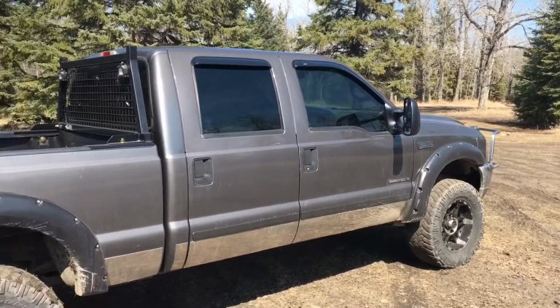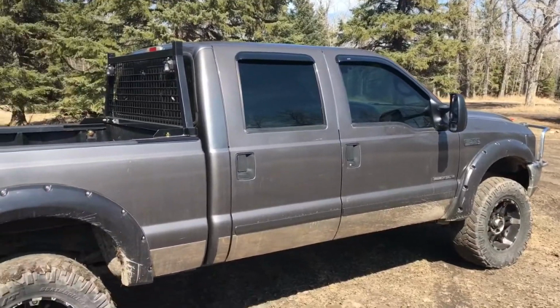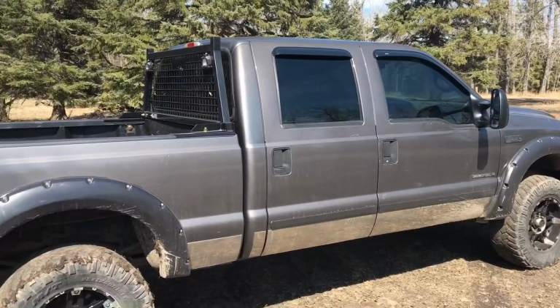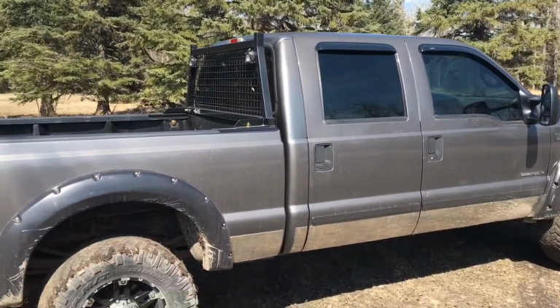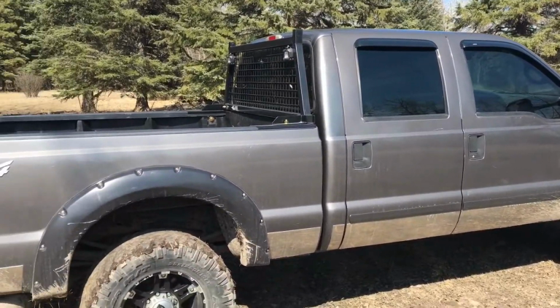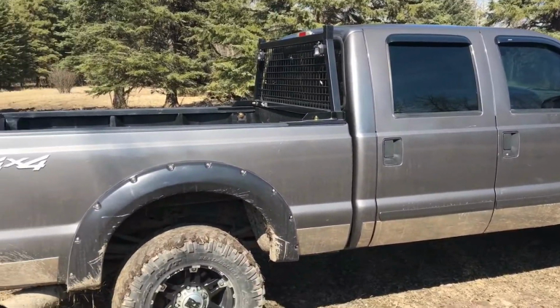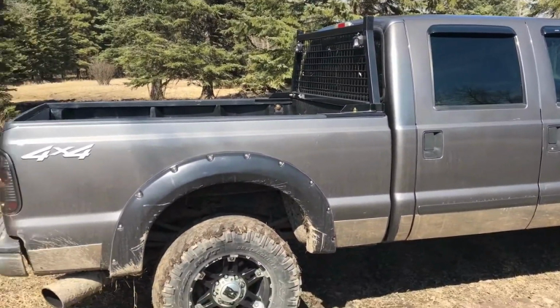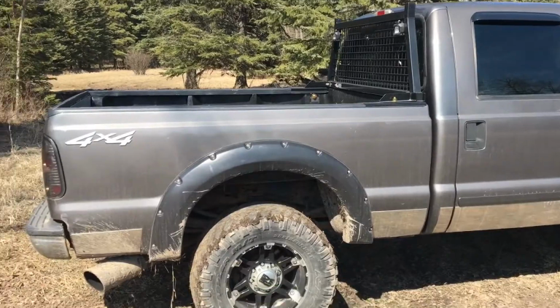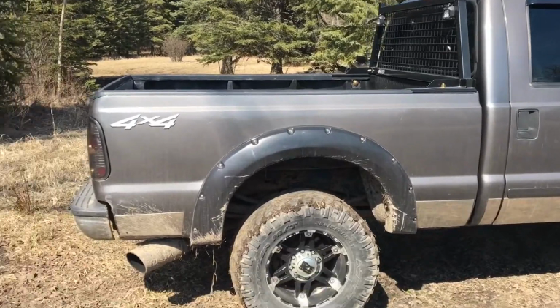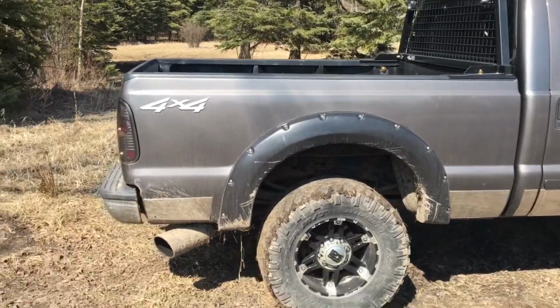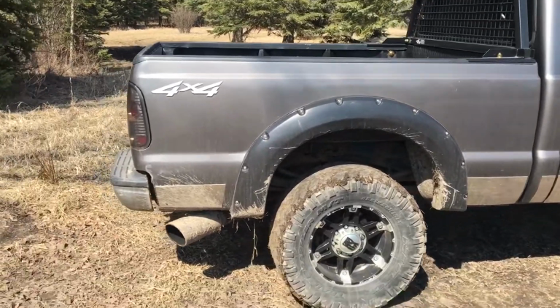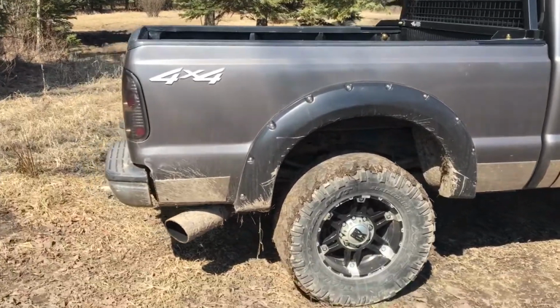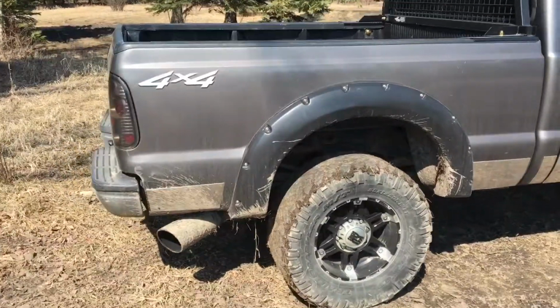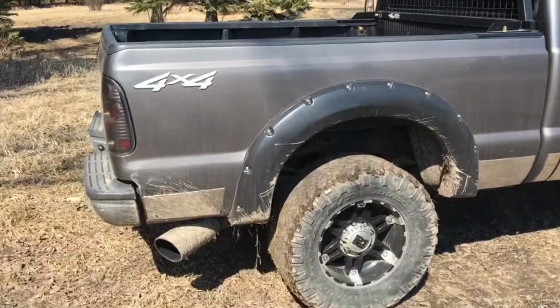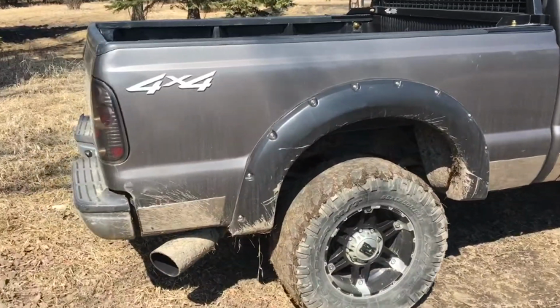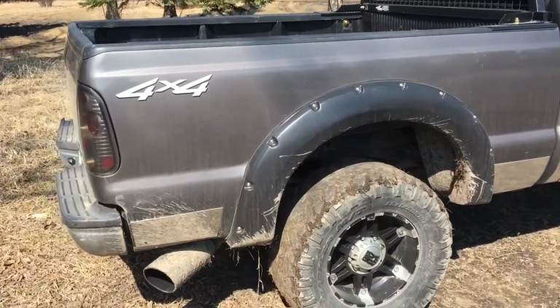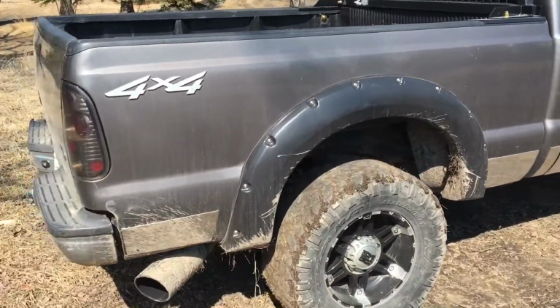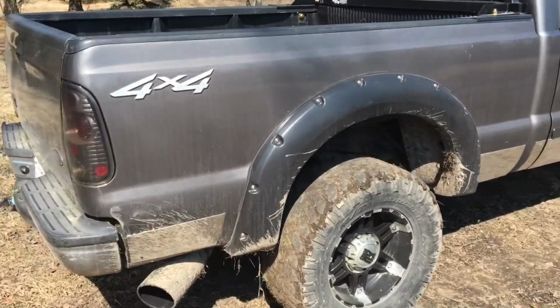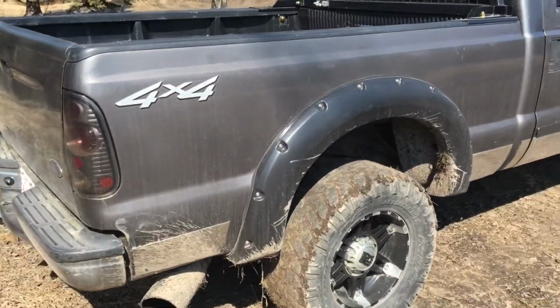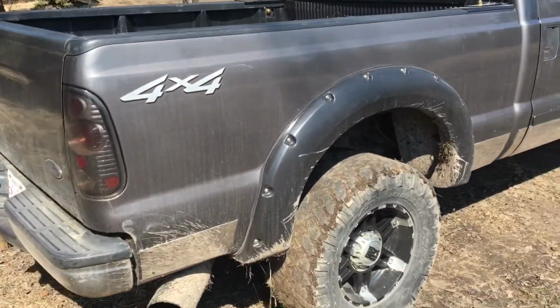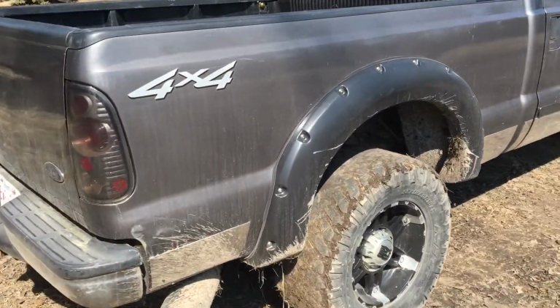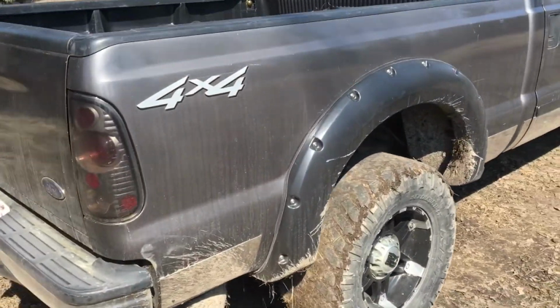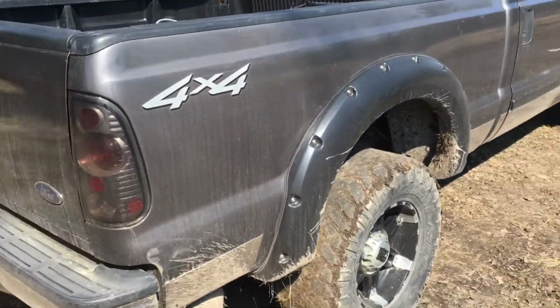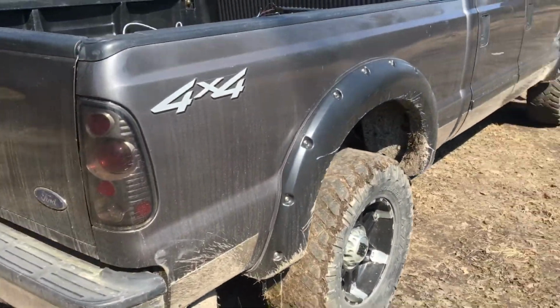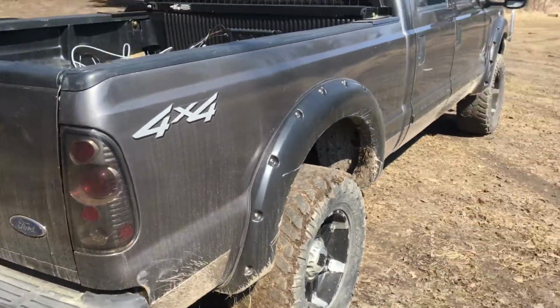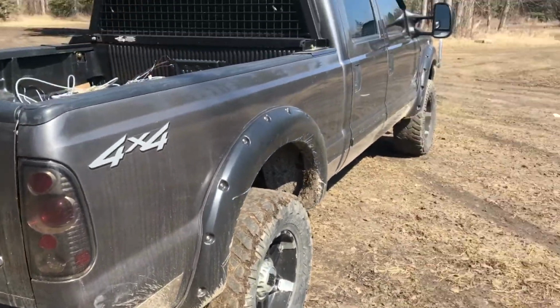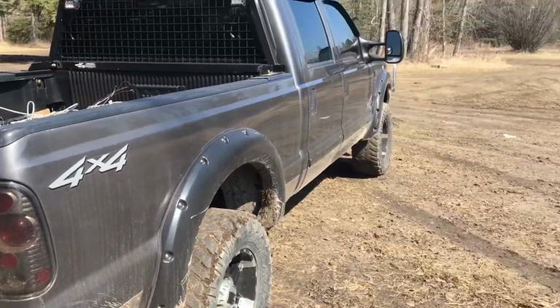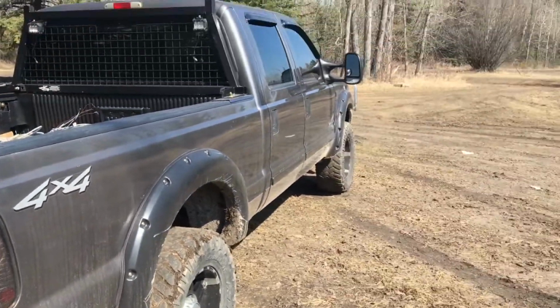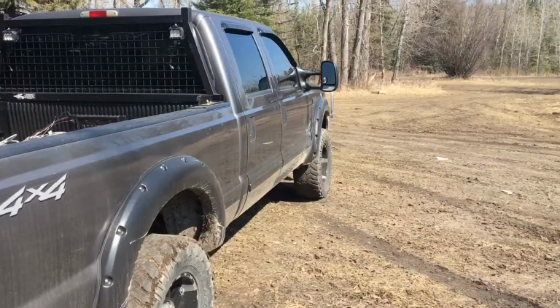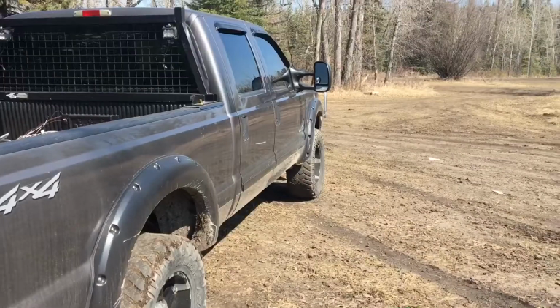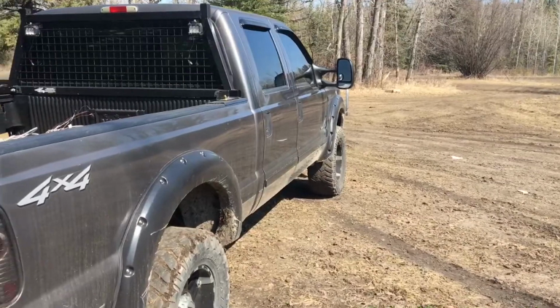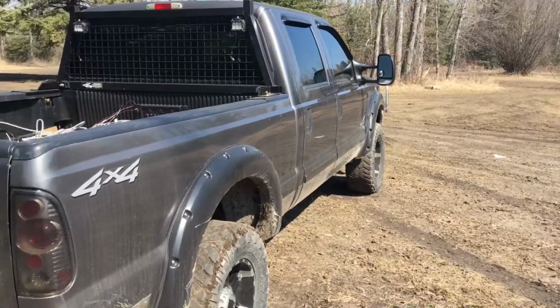Yeah, I know Mike, it's dirty again, but we've been having a lot of snow here and then it's been melting, so the roads haven't been that nice. She's gonna stay dirty for a little bit.